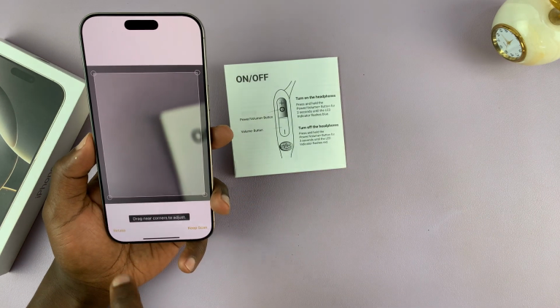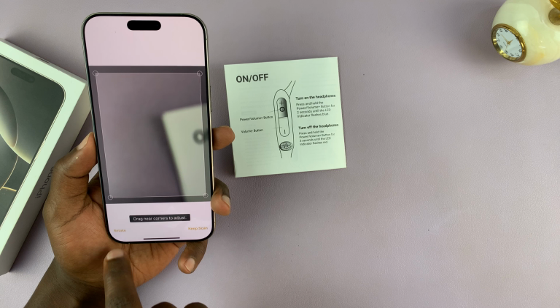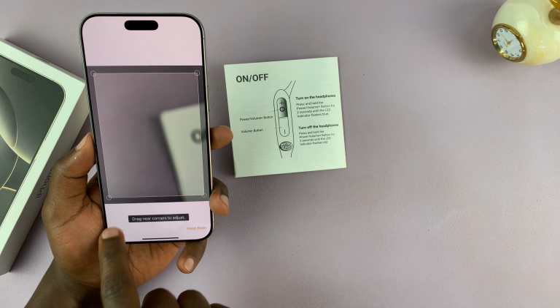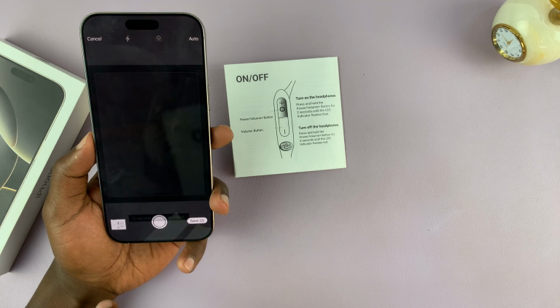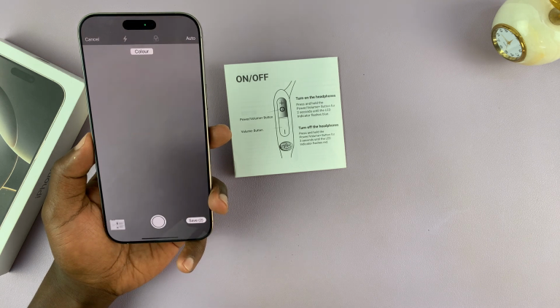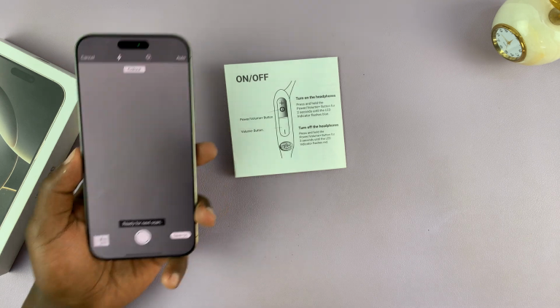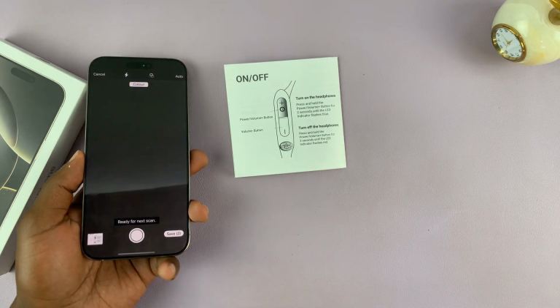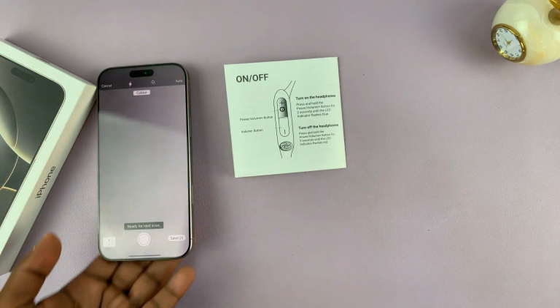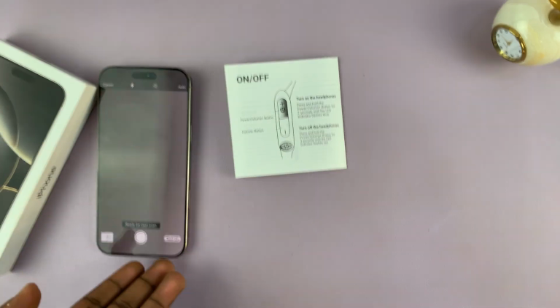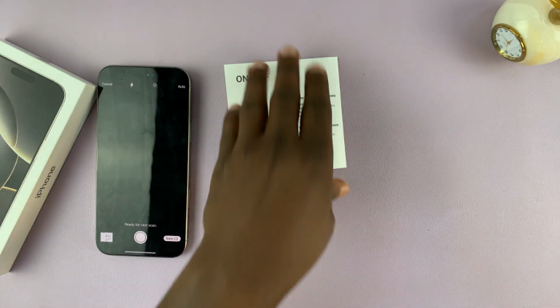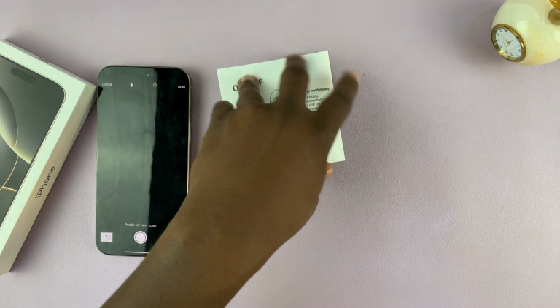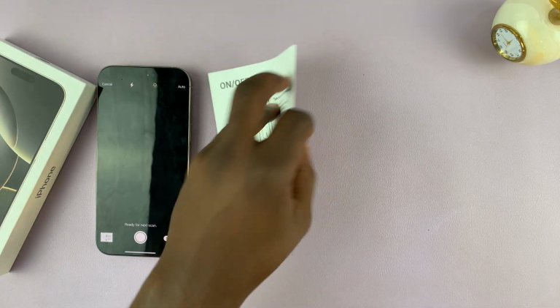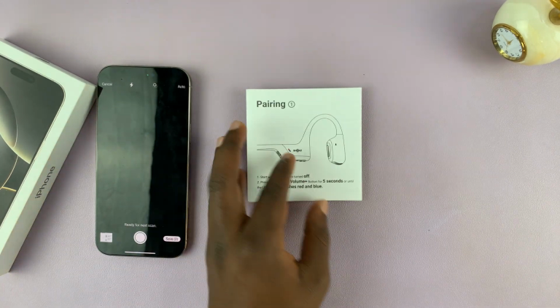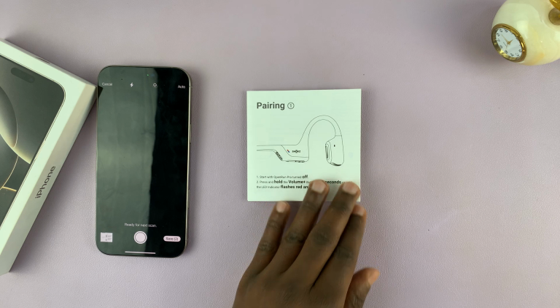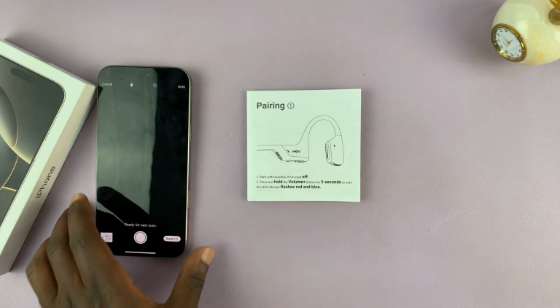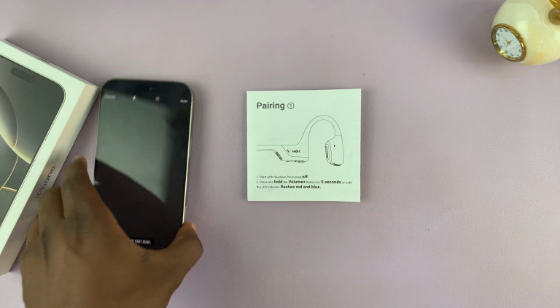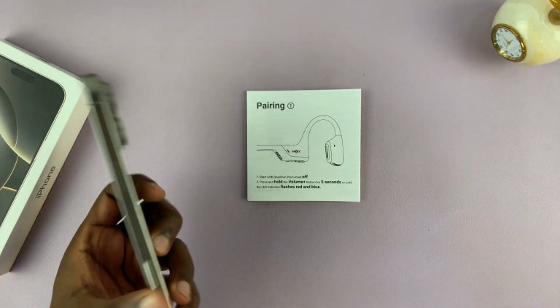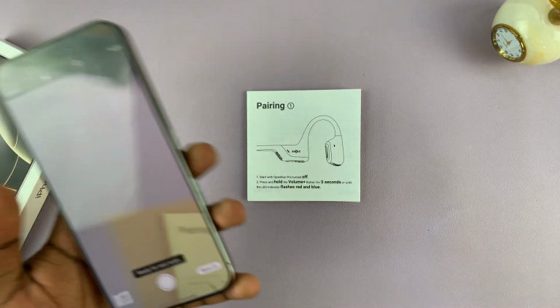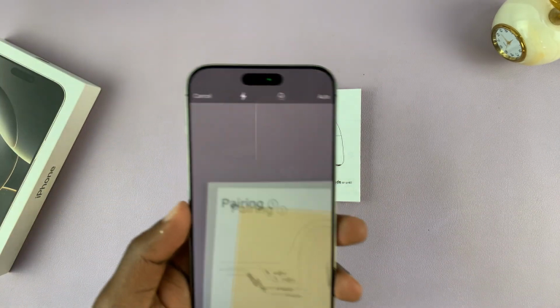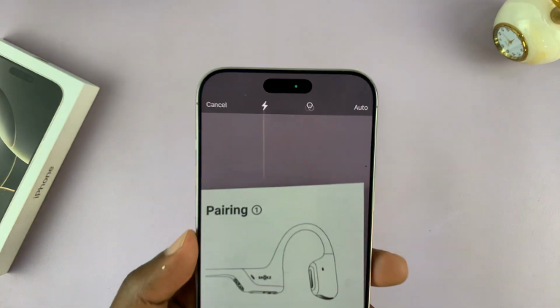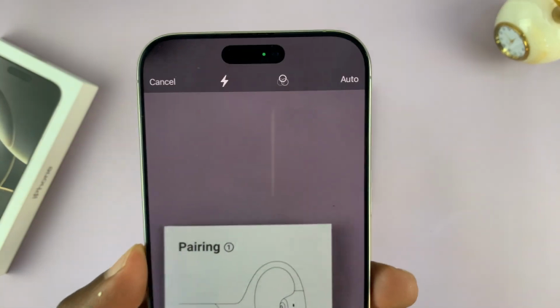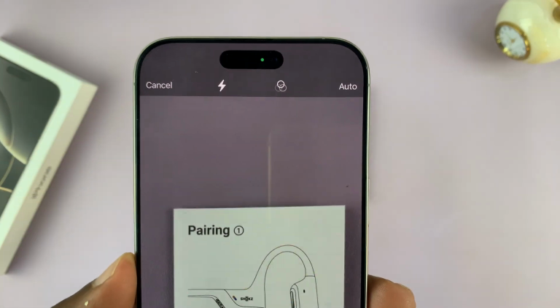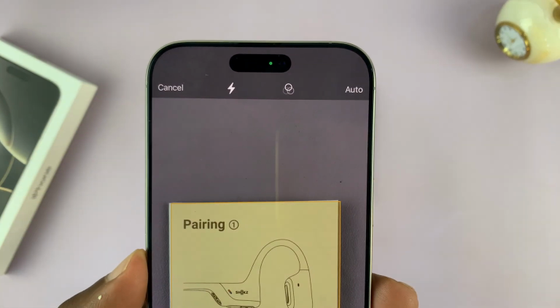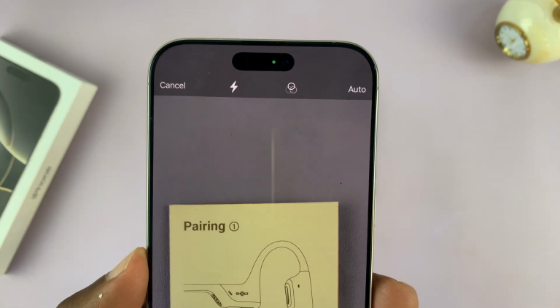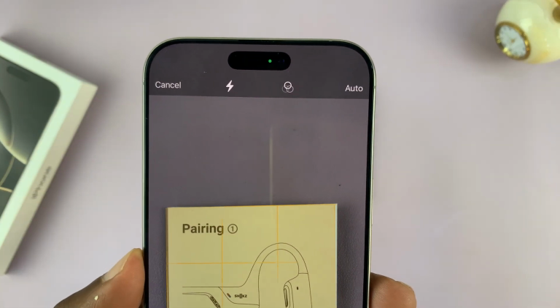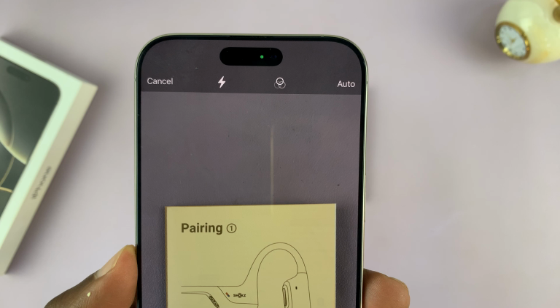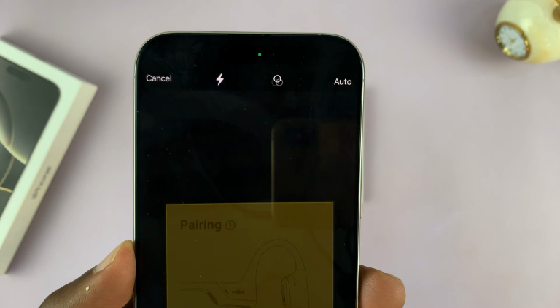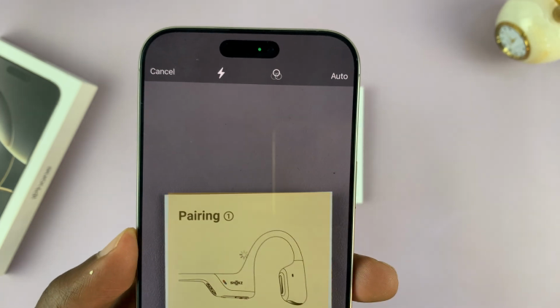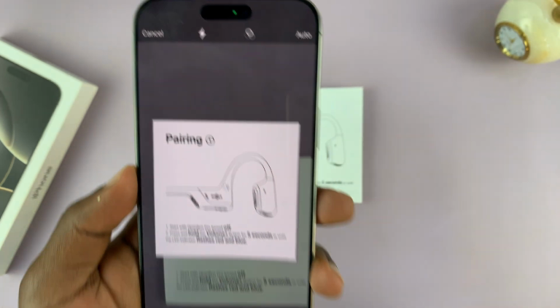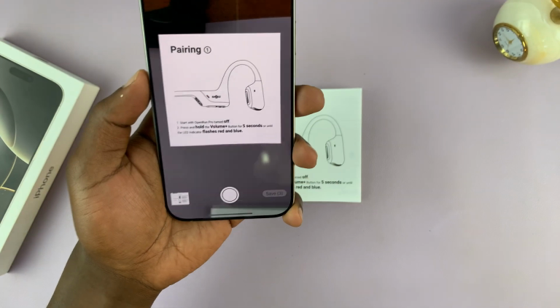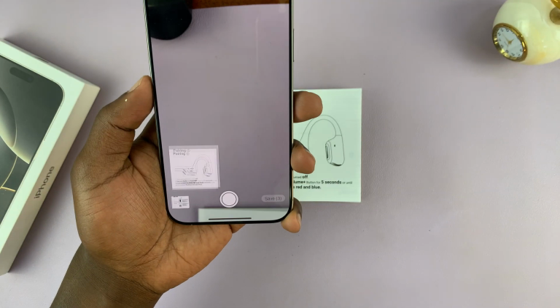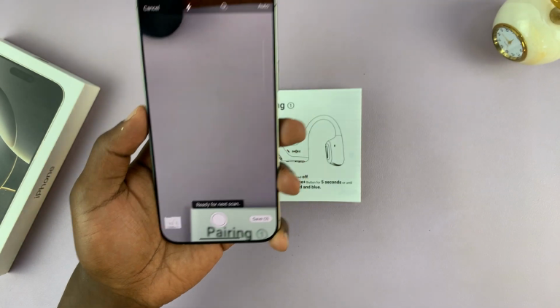That one was taken automatically, so I'm going to select Retake, then go to my third page and scan again. There you go — it's been captured.